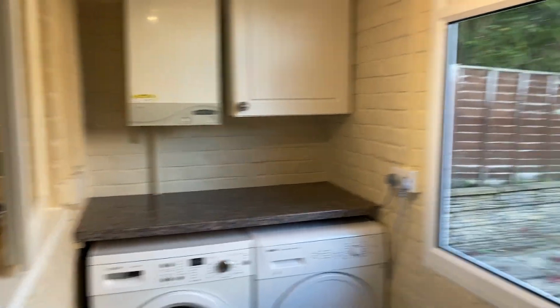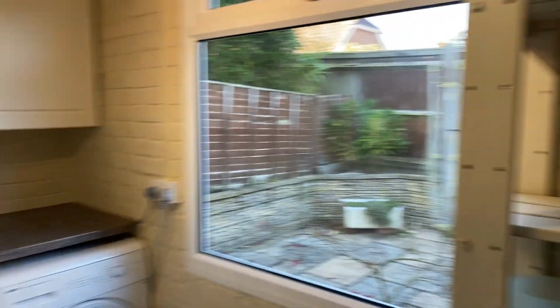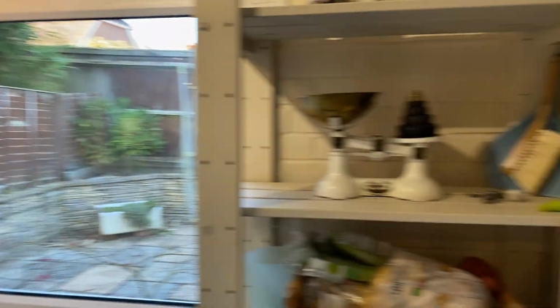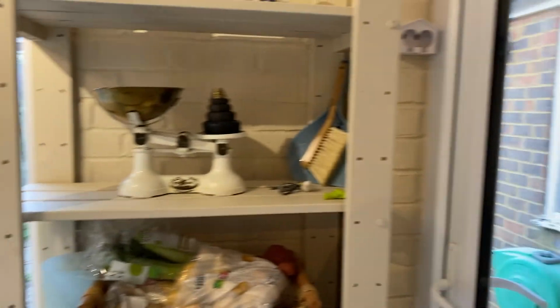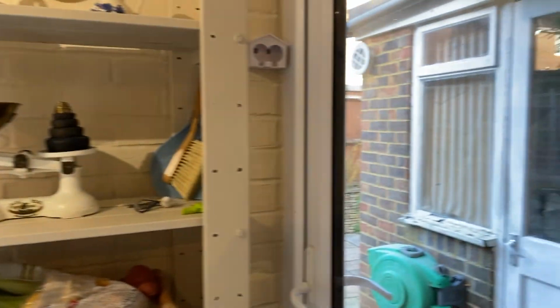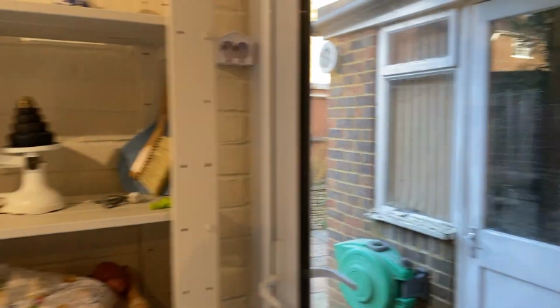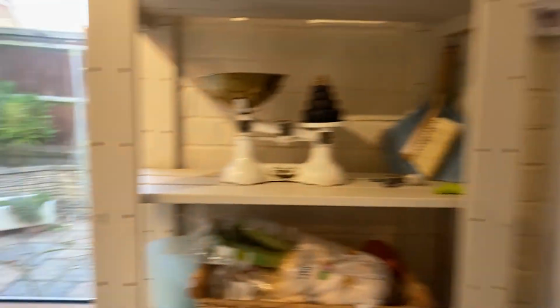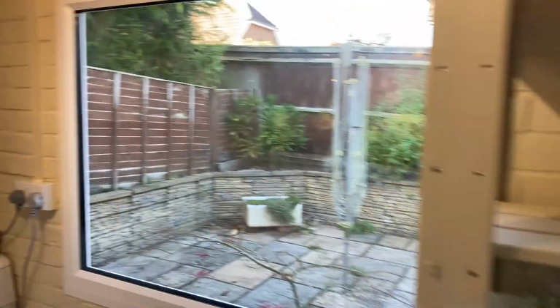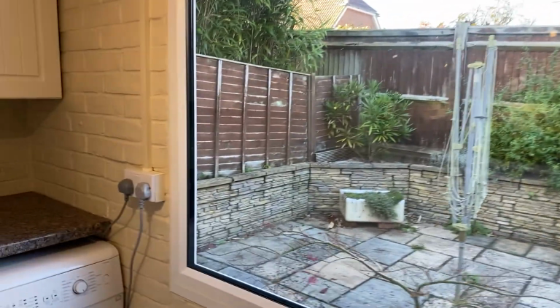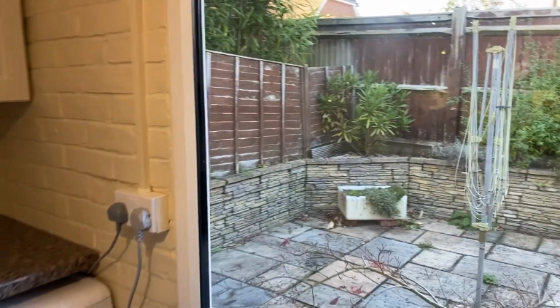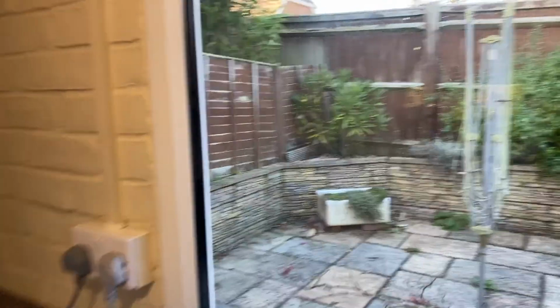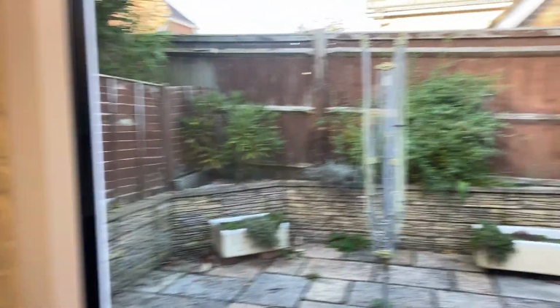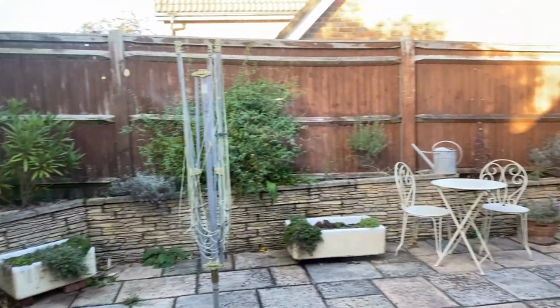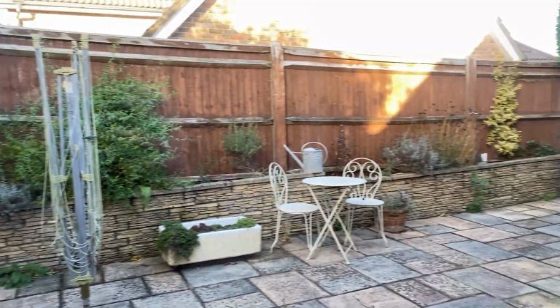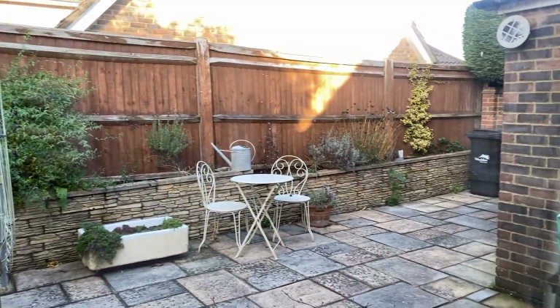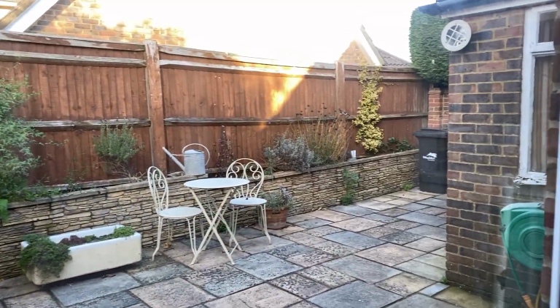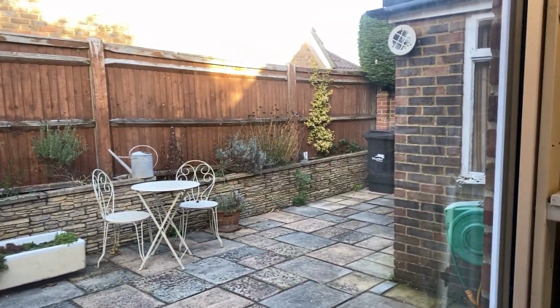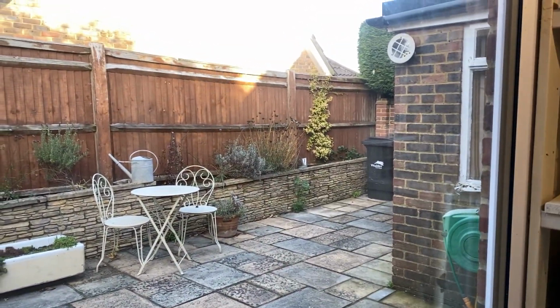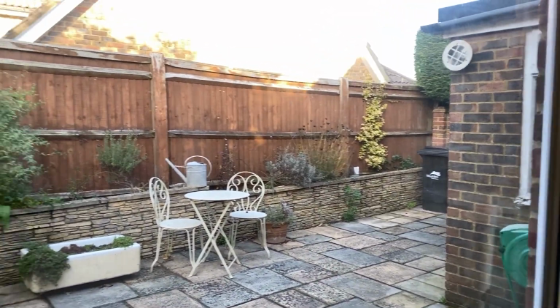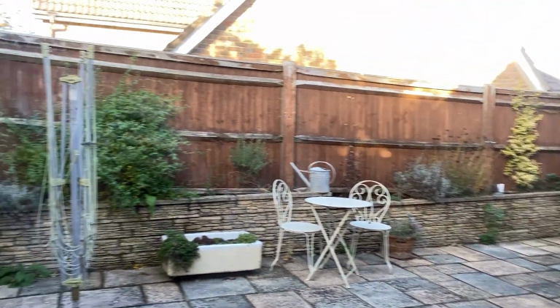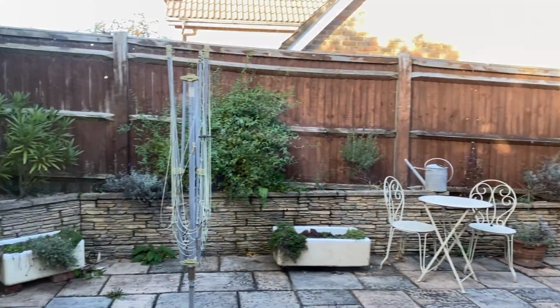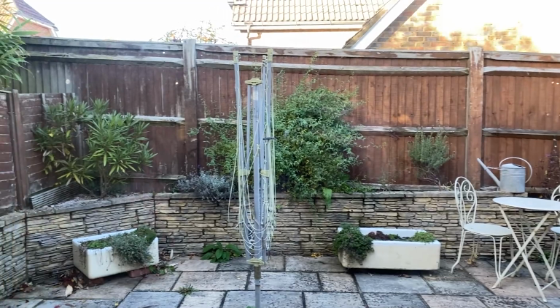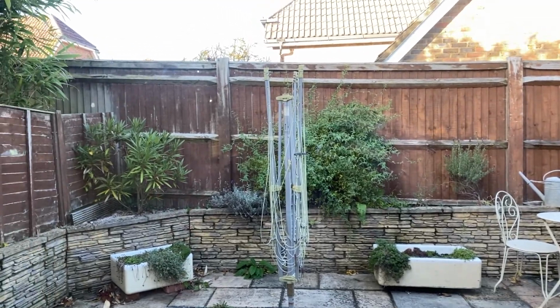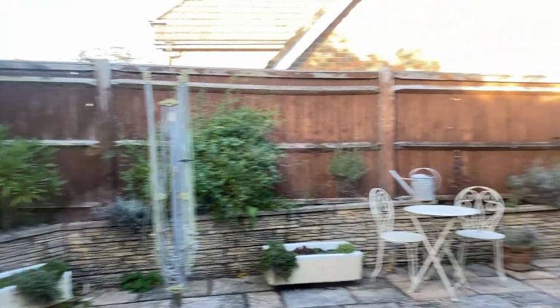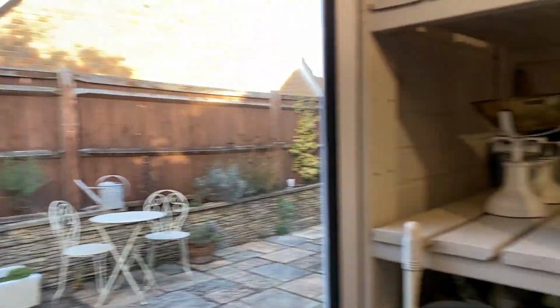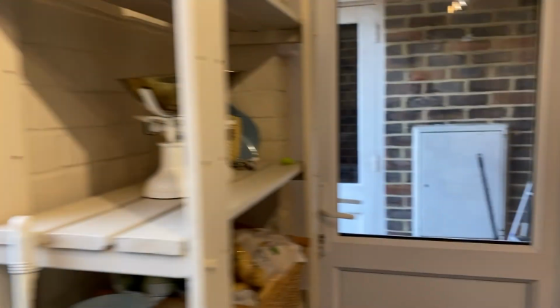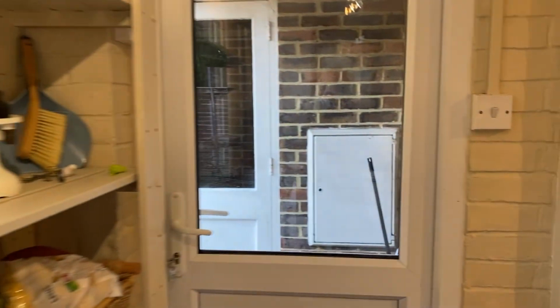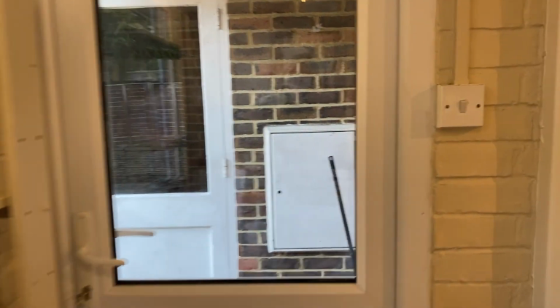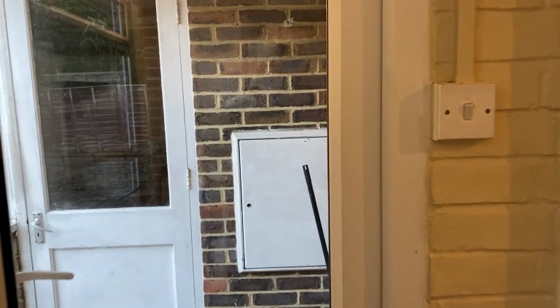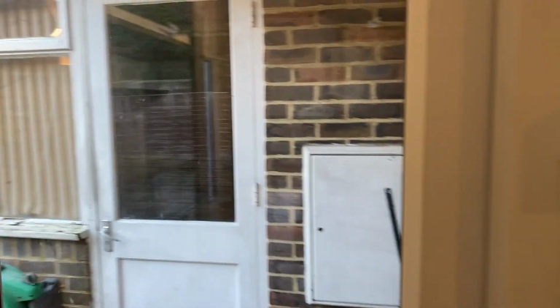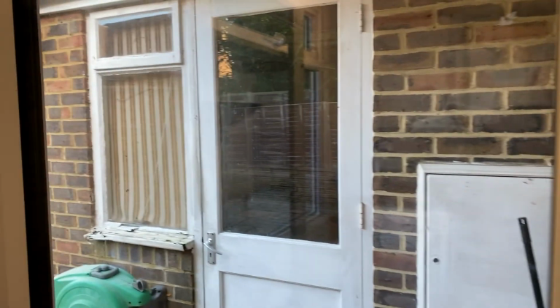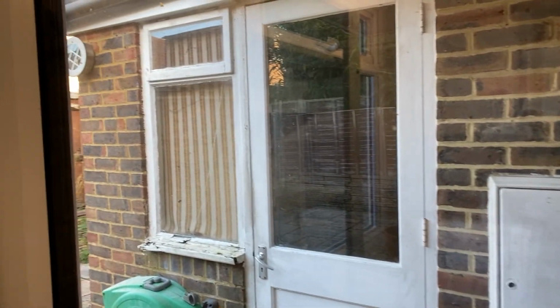There's also a door leading out into a private courtyard here, which provides access round to the front of the property and round the back to the garden. We've also got a door here into the garage.